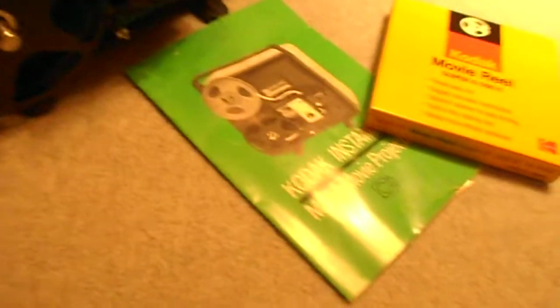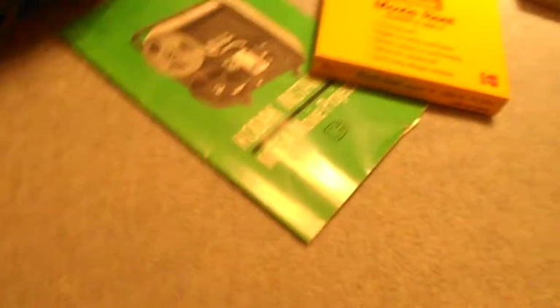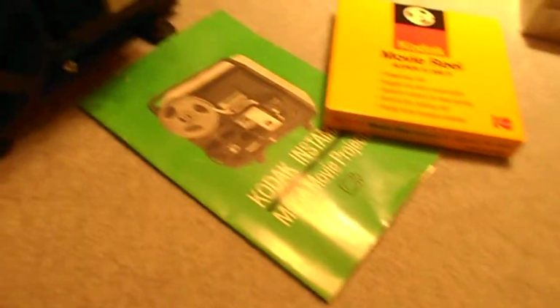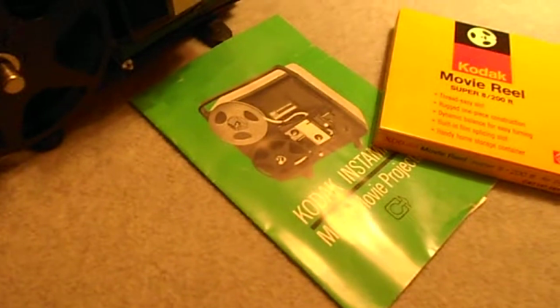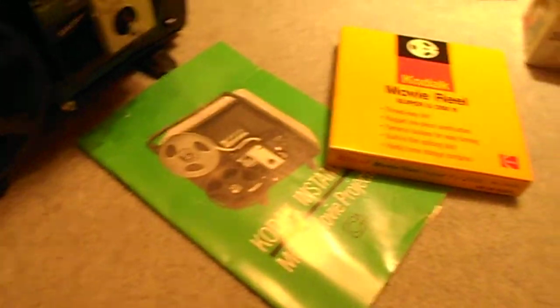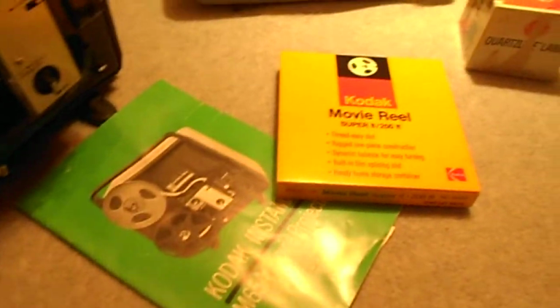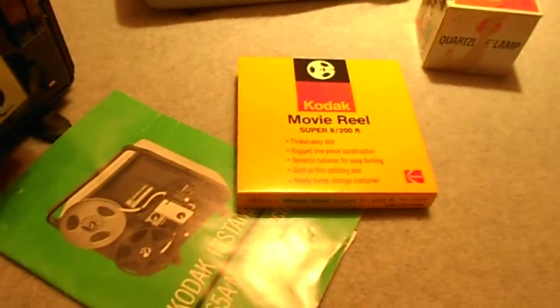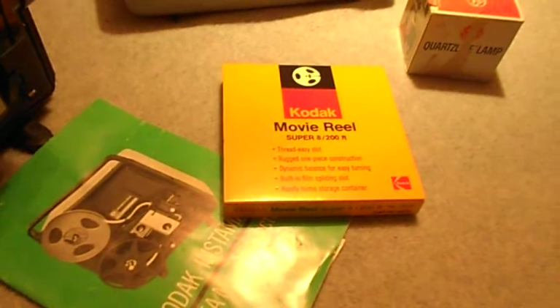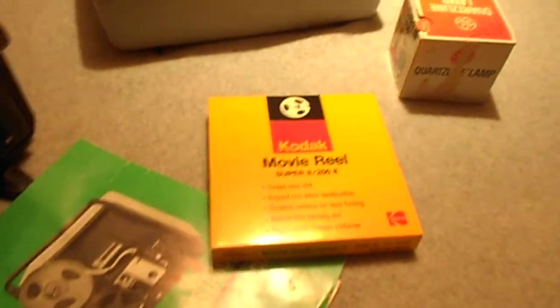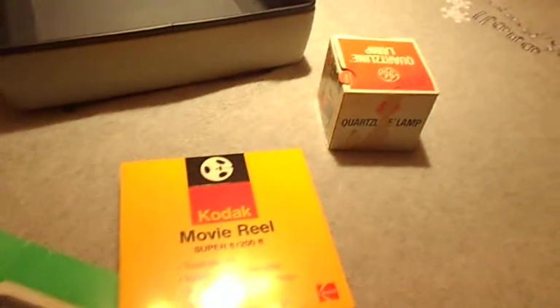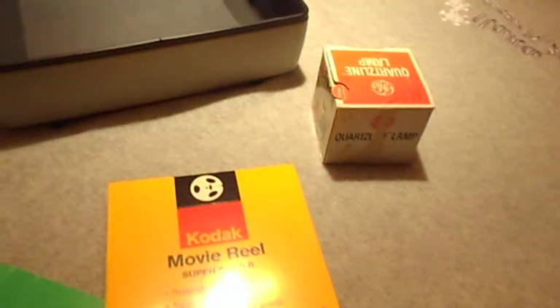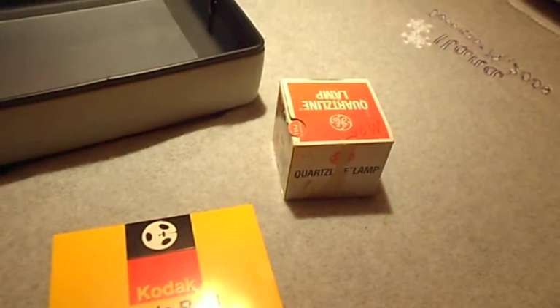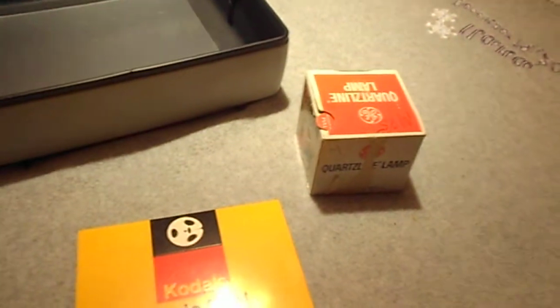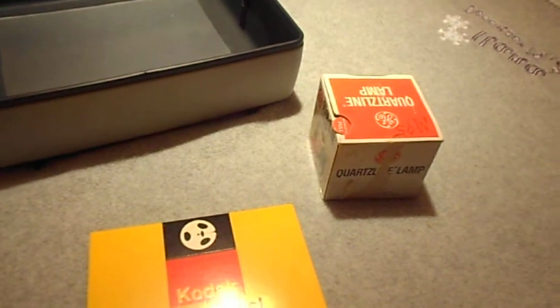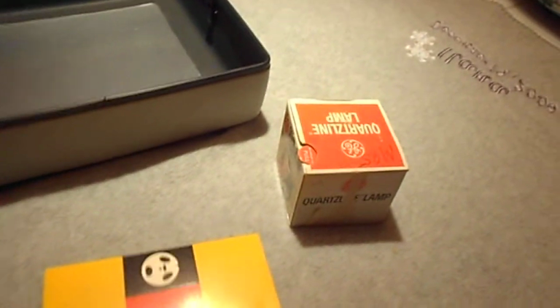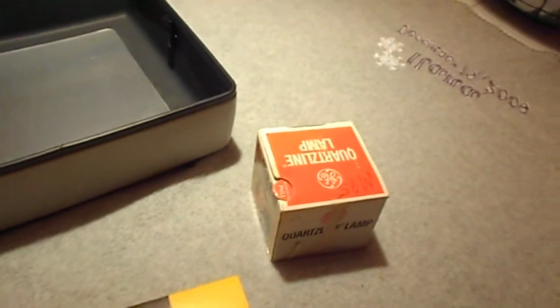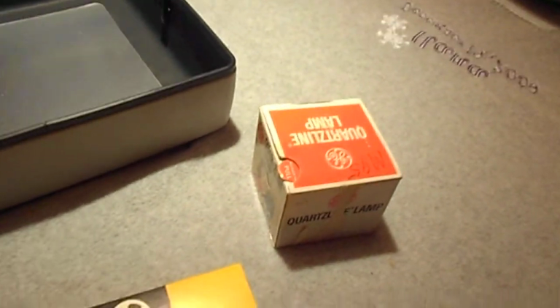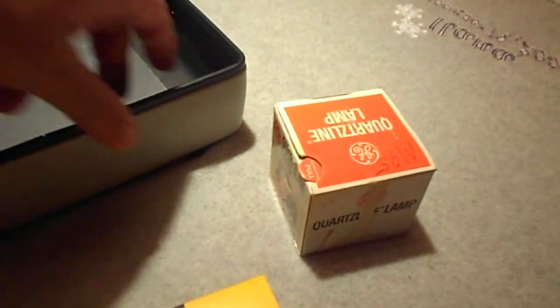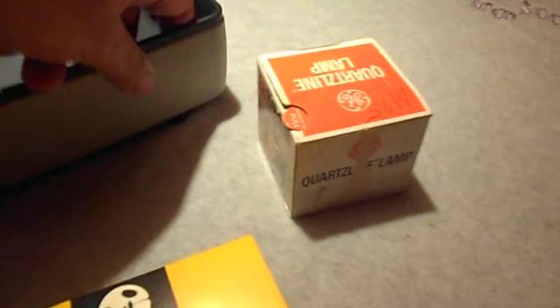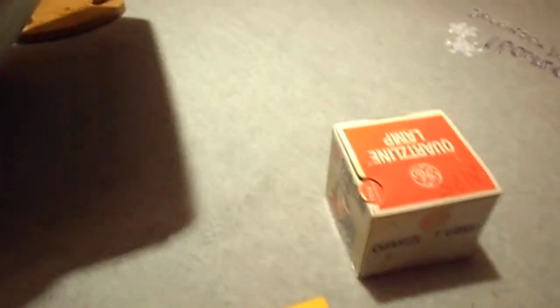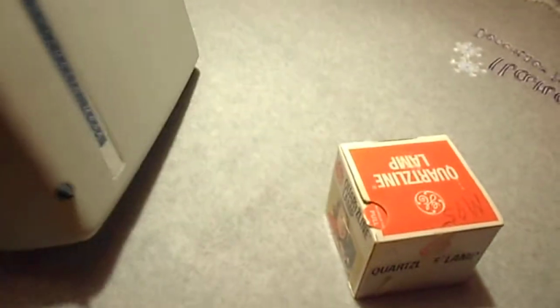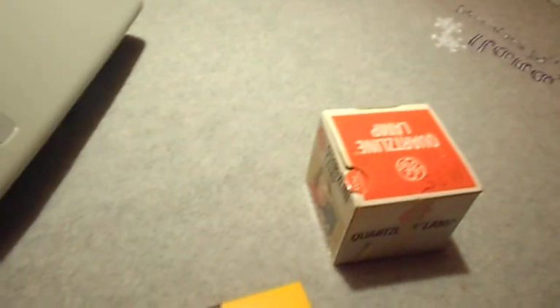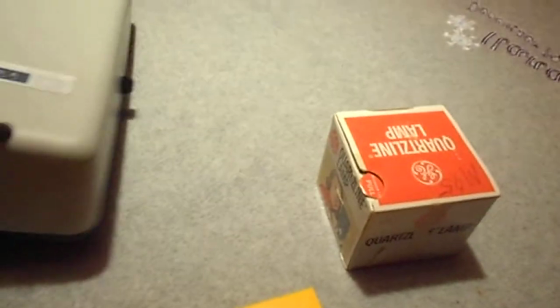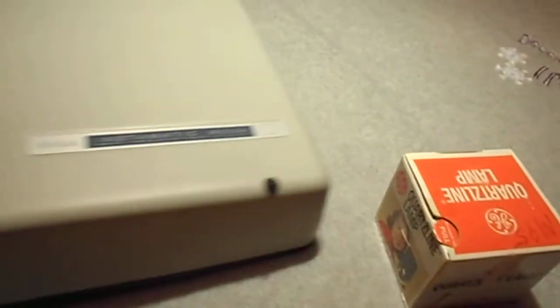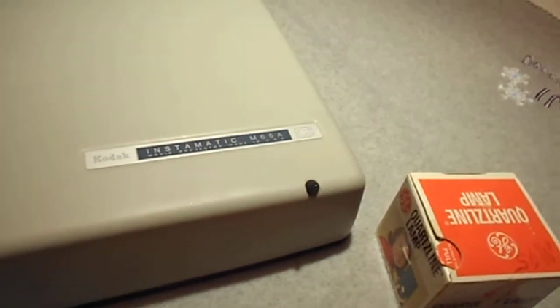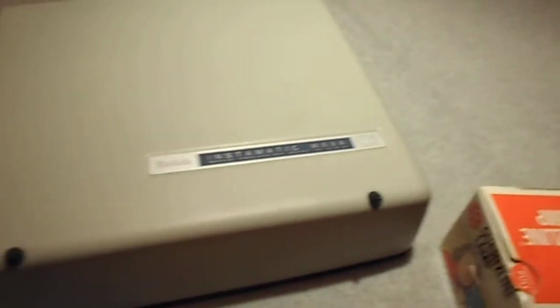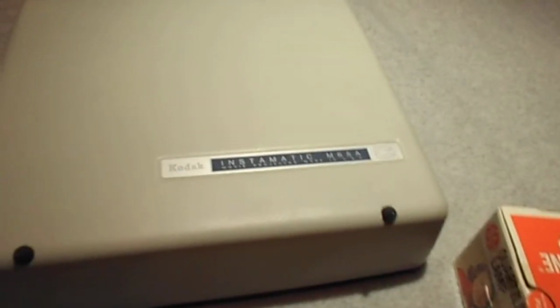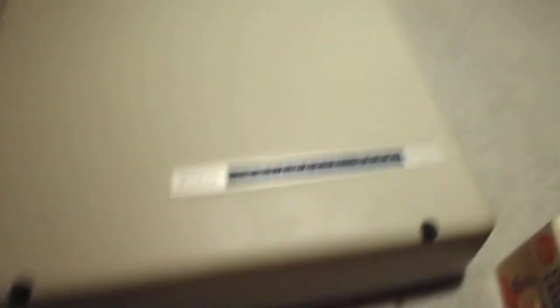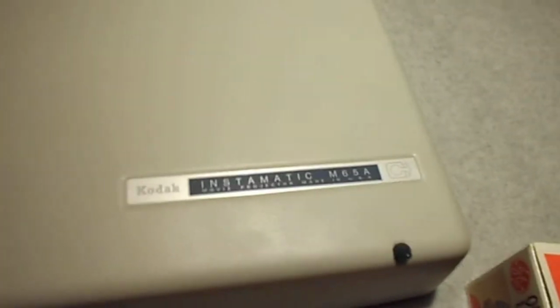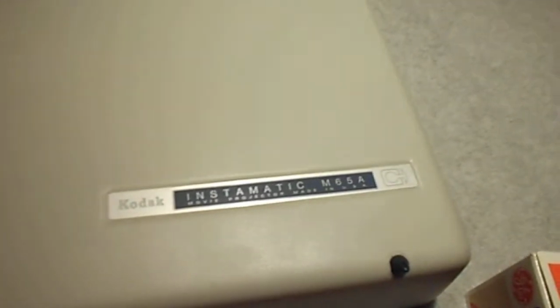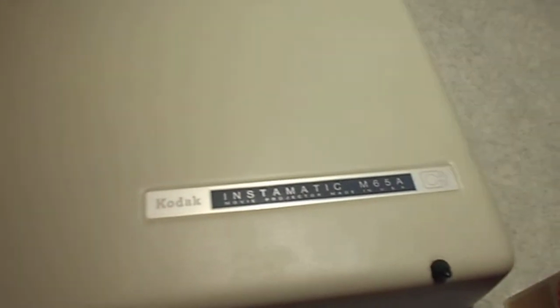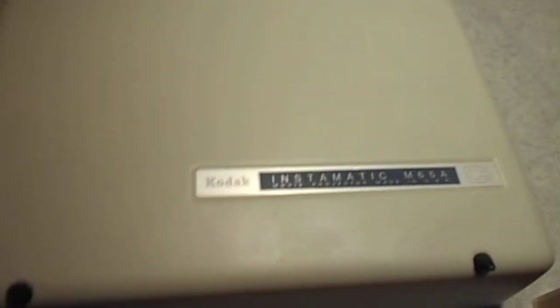This one comes with the instructions, the Big Bad Wolf film, also the warranty, and here's the cover.